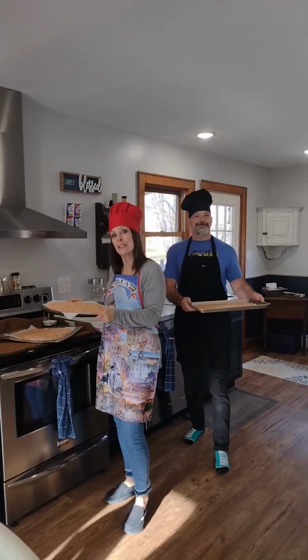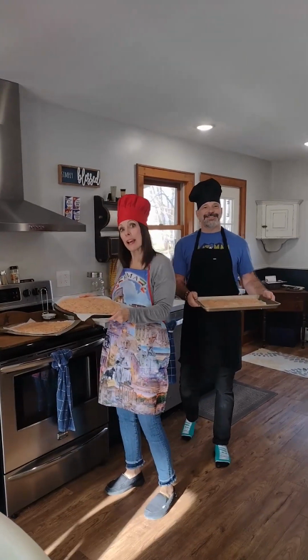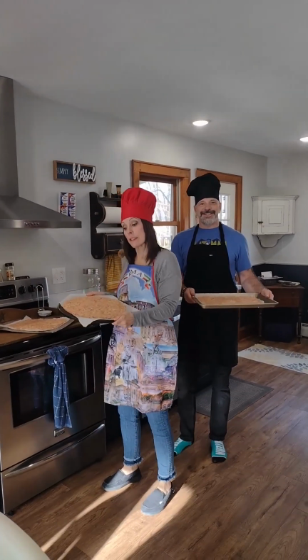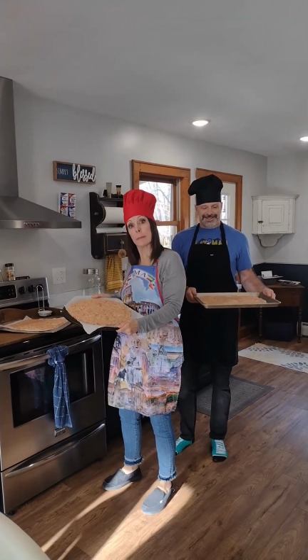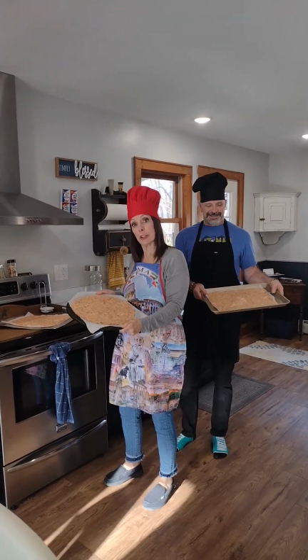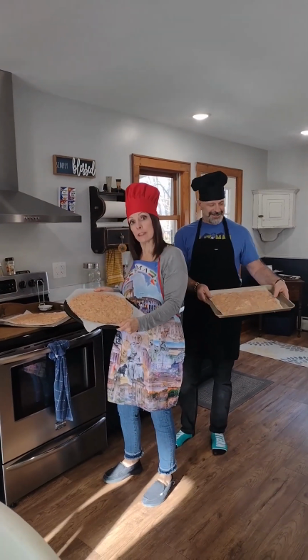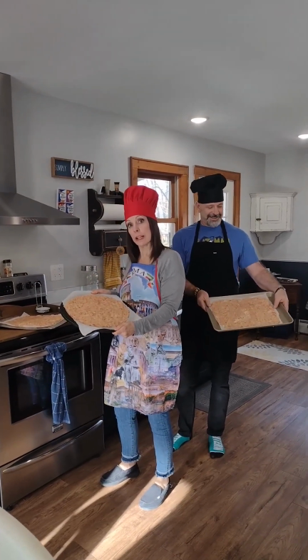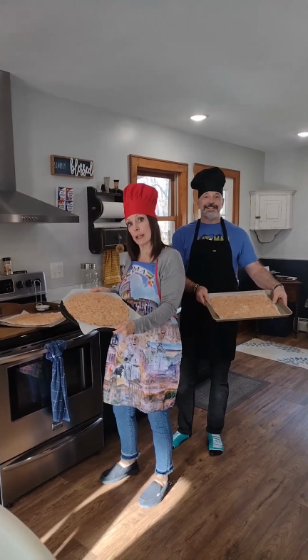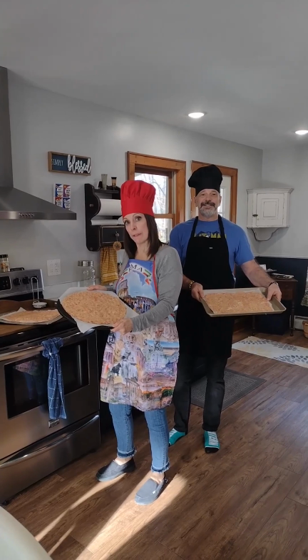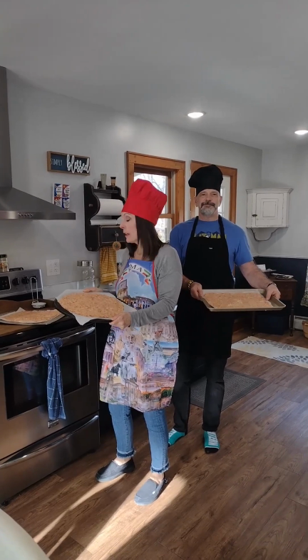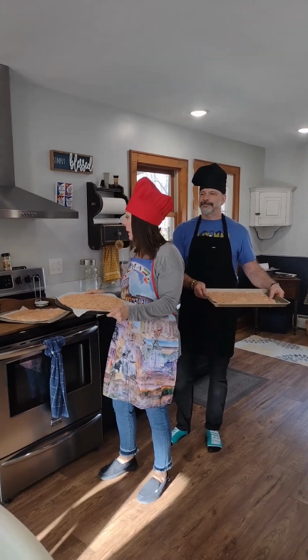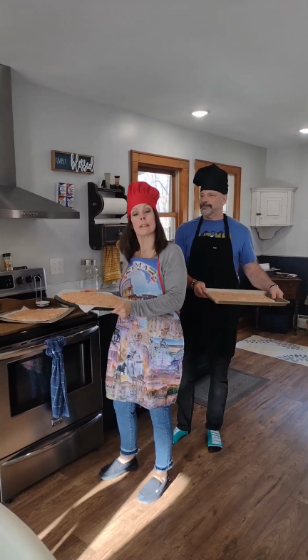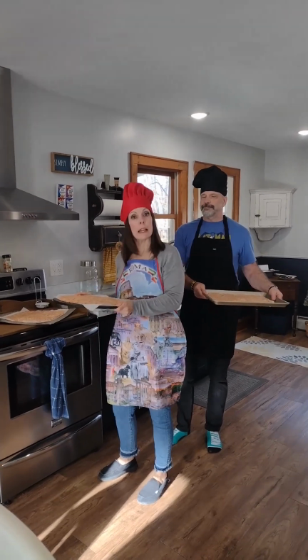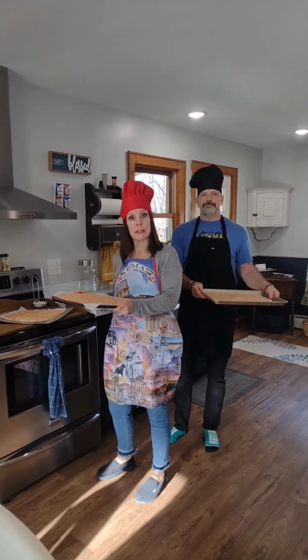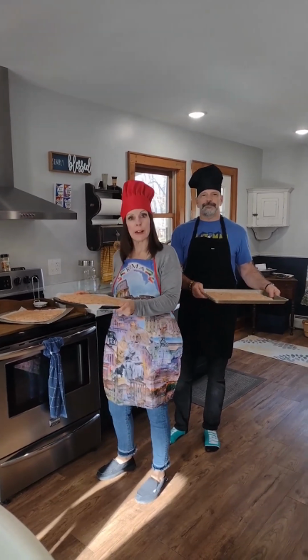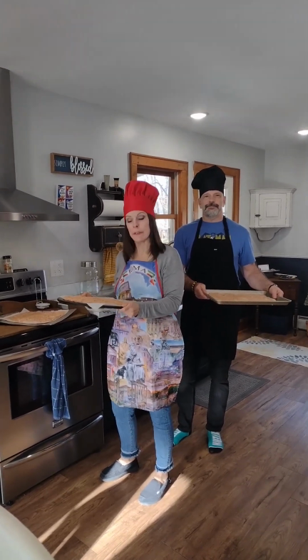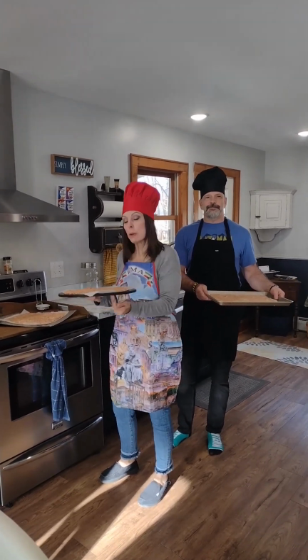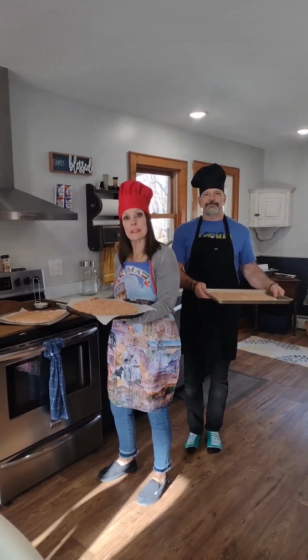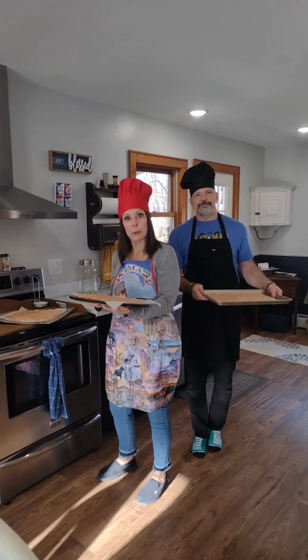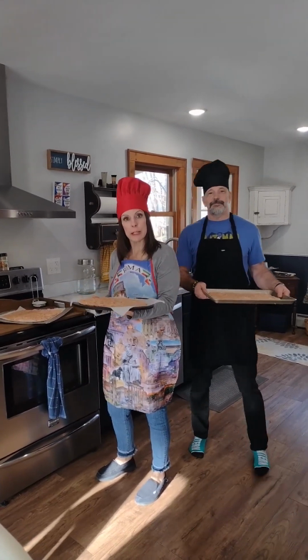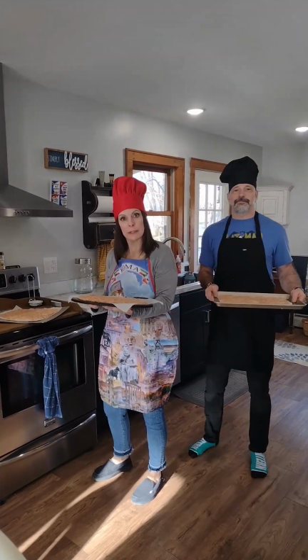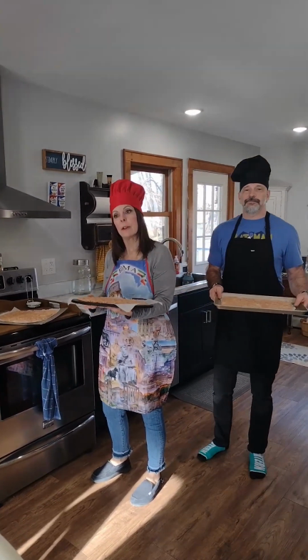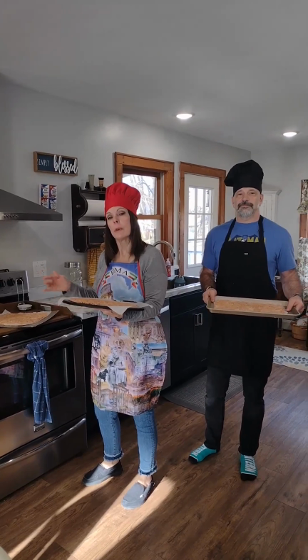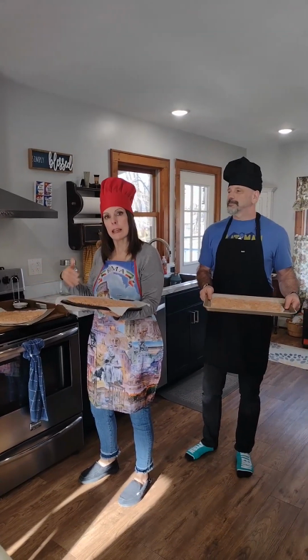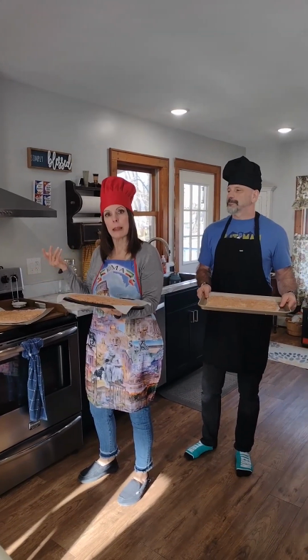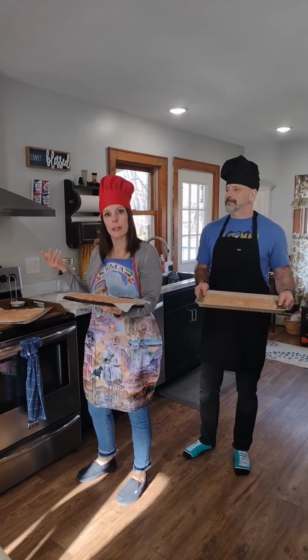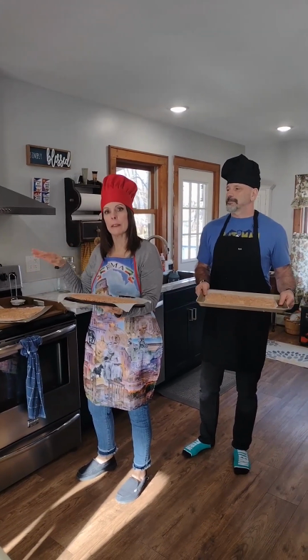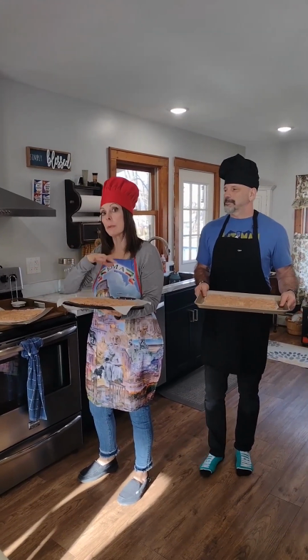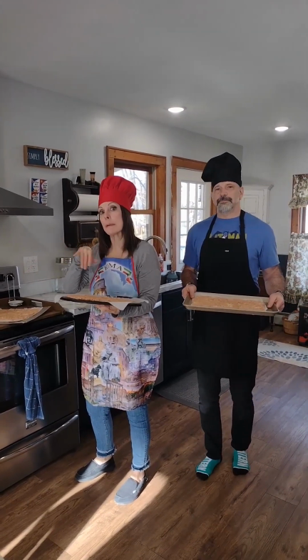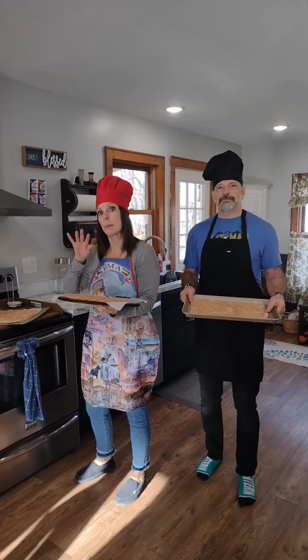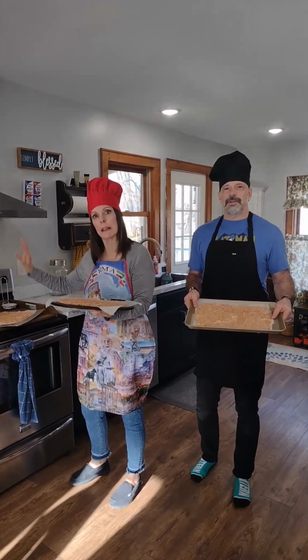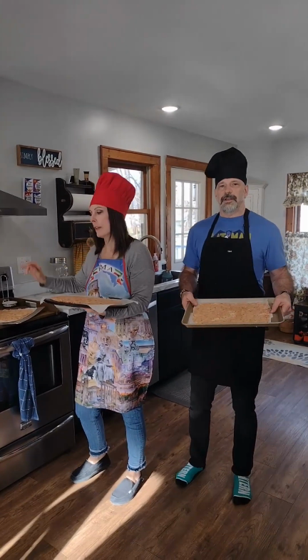We've got all the pizza crusts ready to go into the oven. The oven is set at 375. Put these in for 12 minutes, and once they bake for a little bit, then you put the toppings on and put them back in the oven.